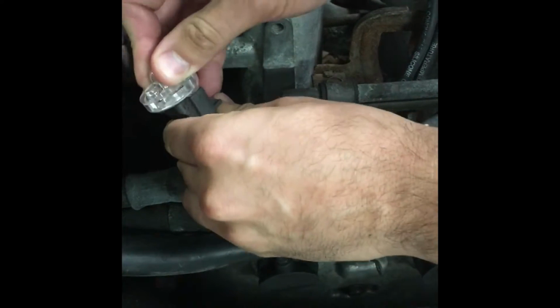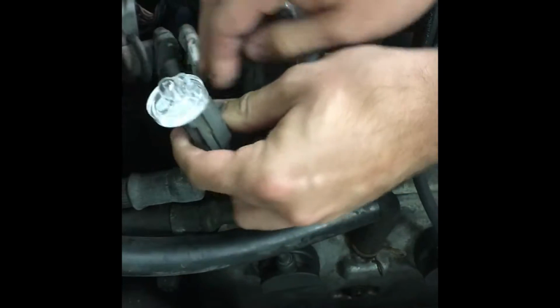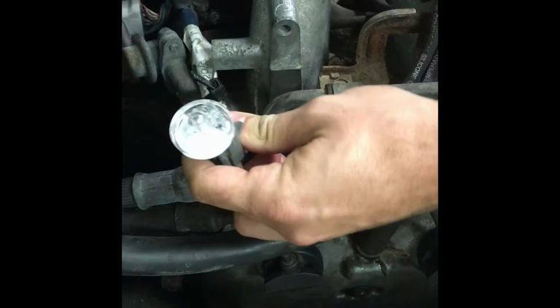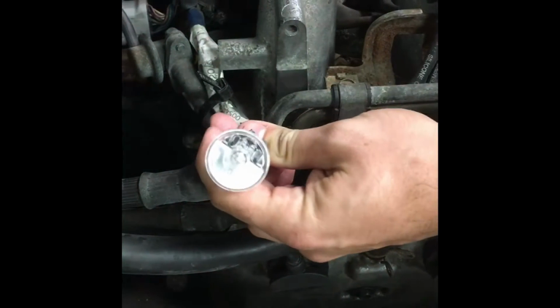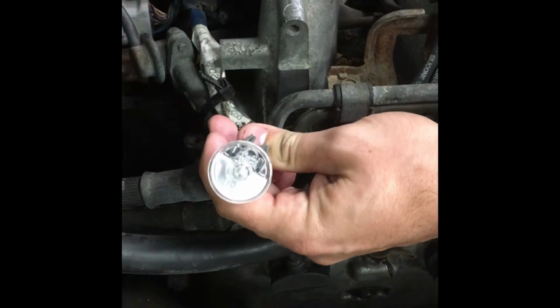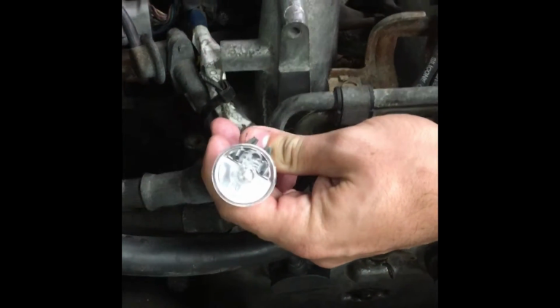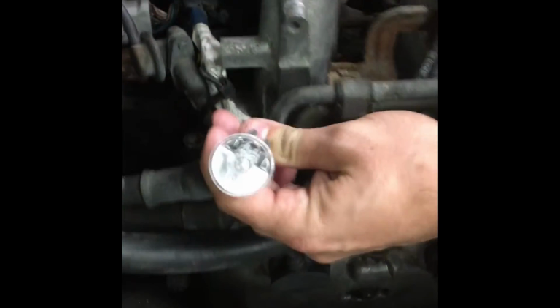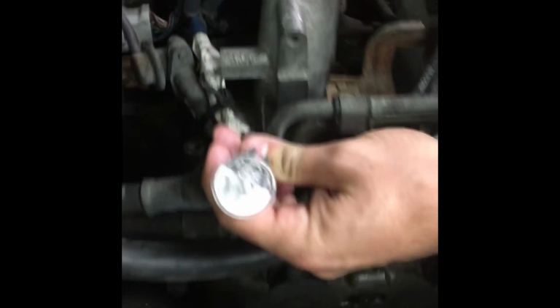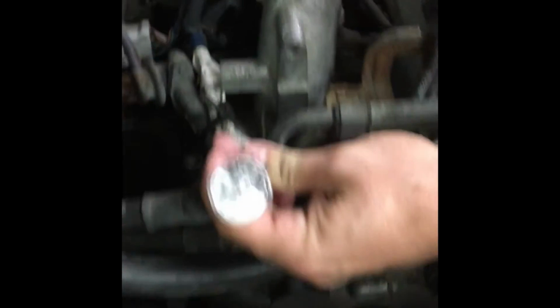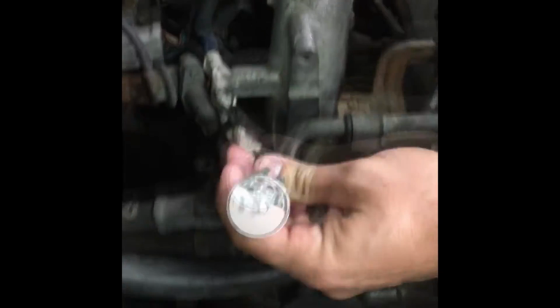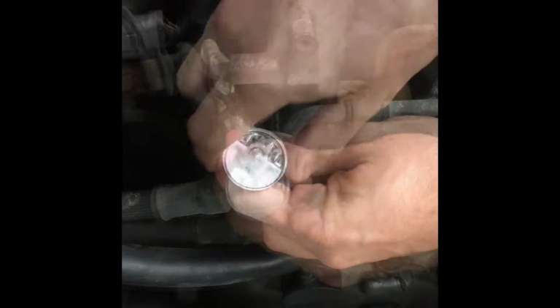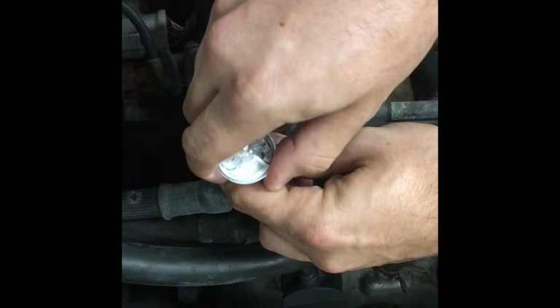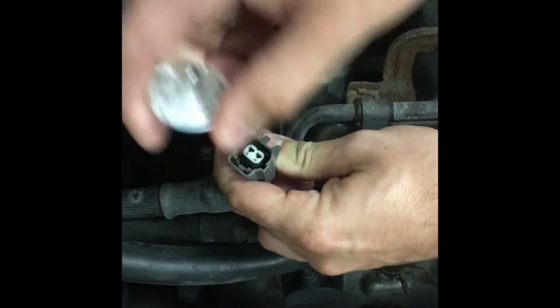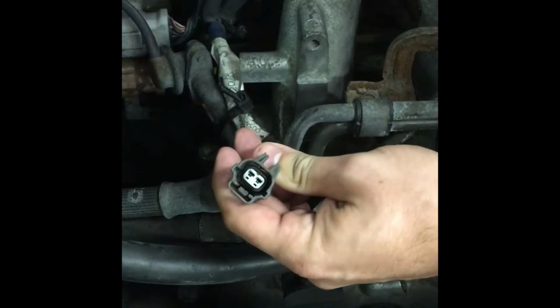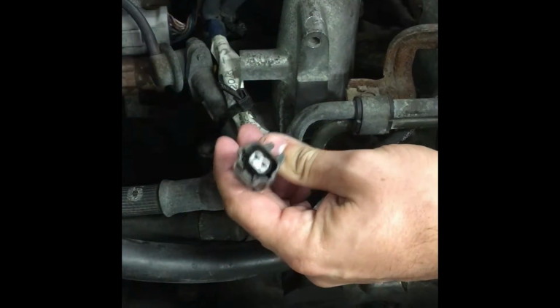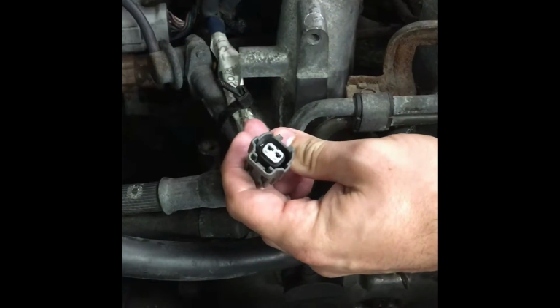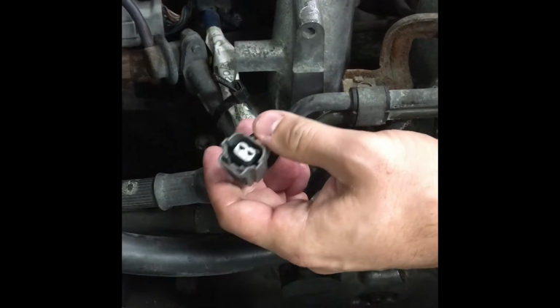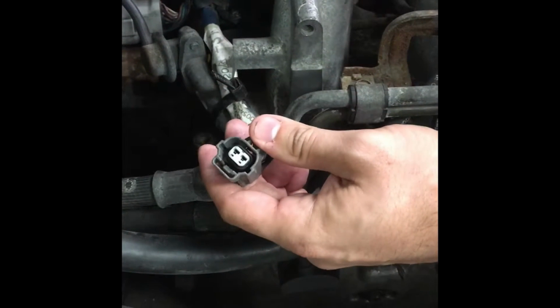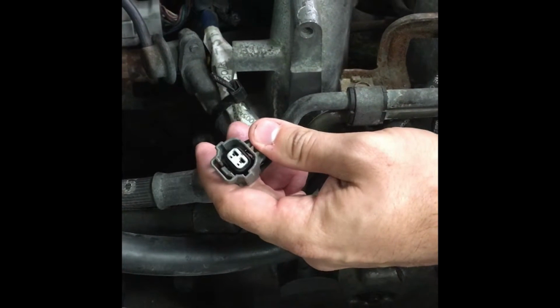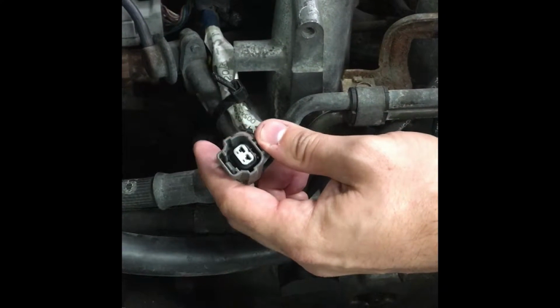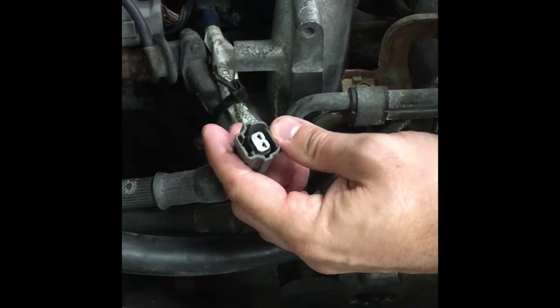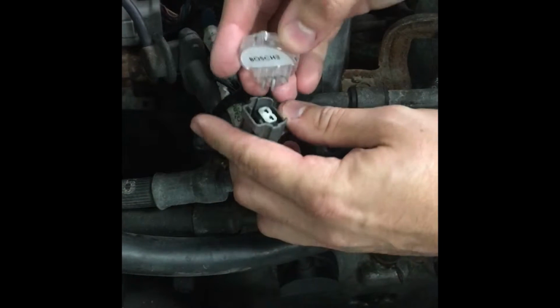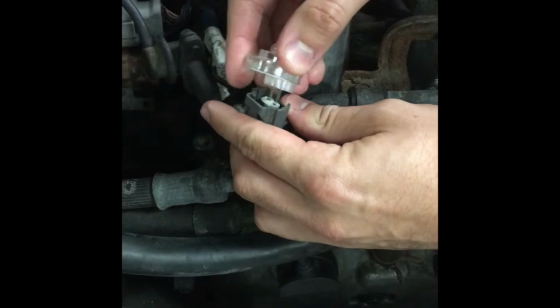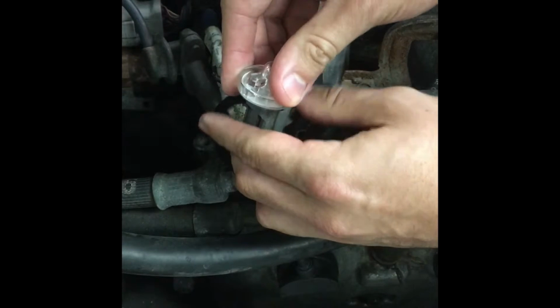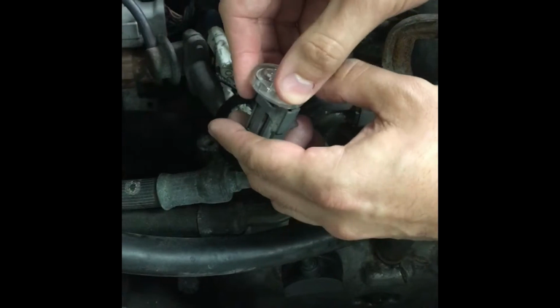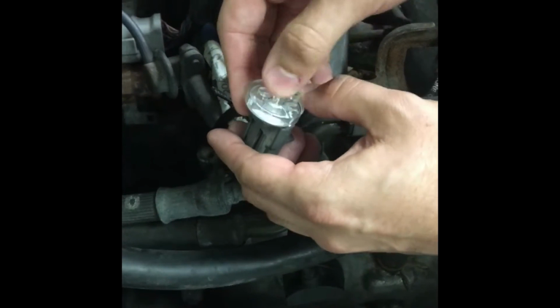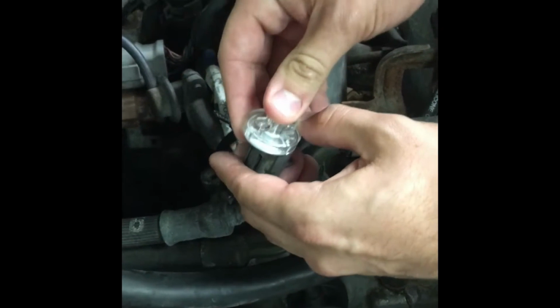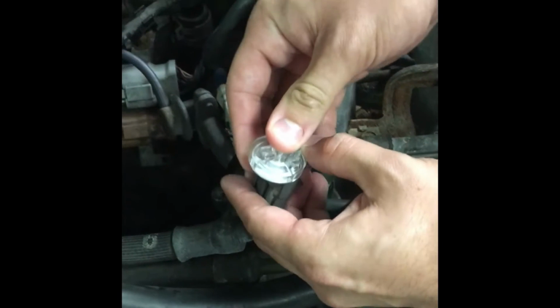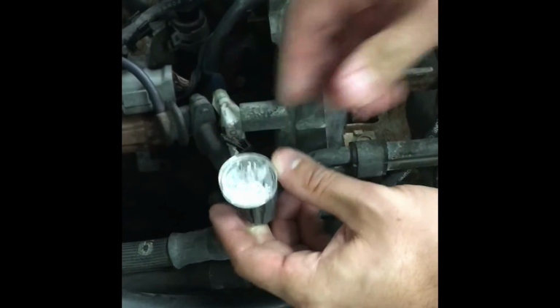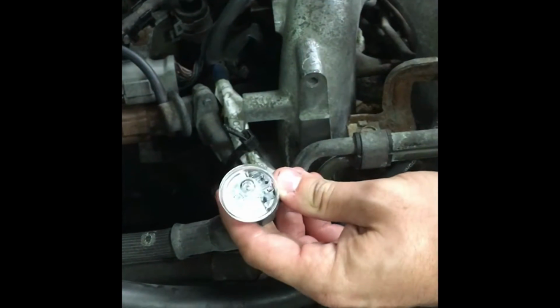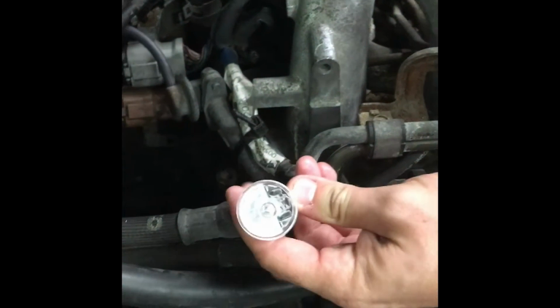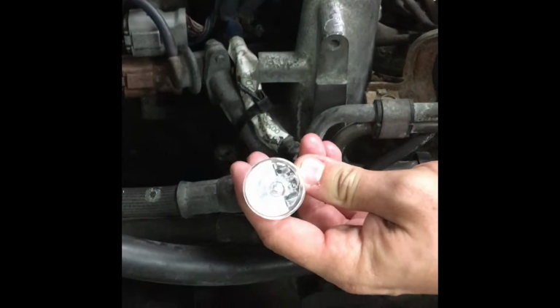Corey is going to crank it over. We got no light — that's no power going to the injector. We're going to have the fuse put back in and we are going to see if we get some light here.